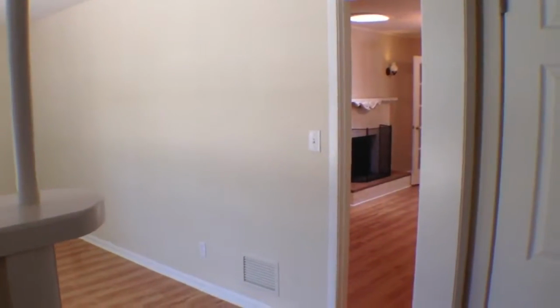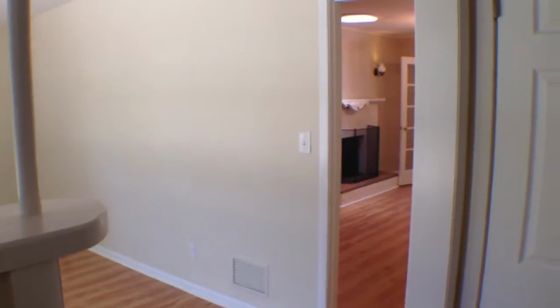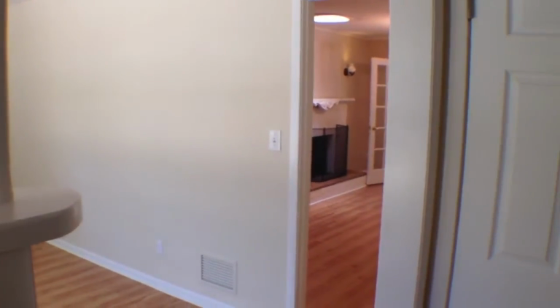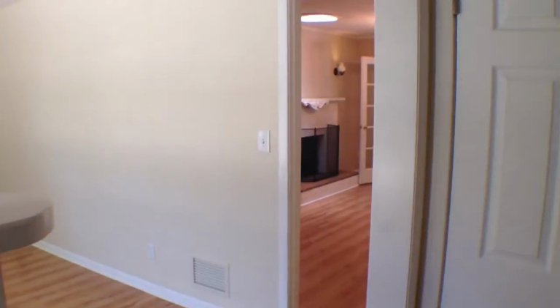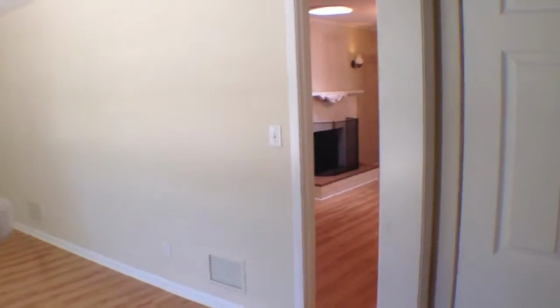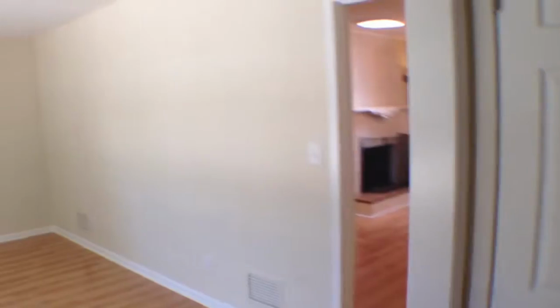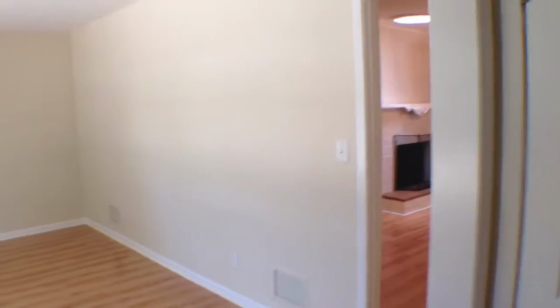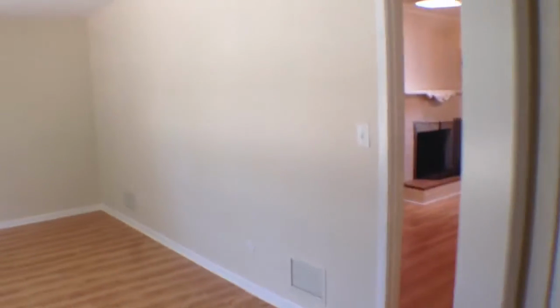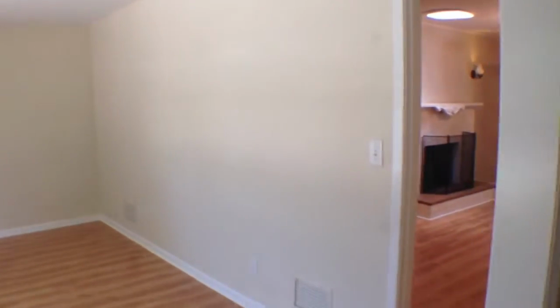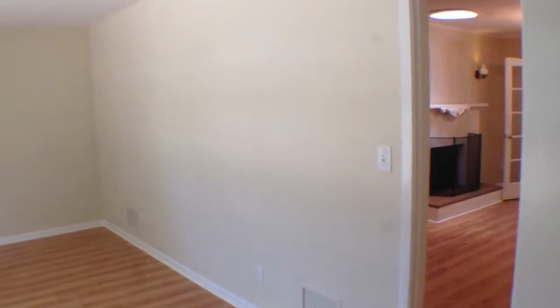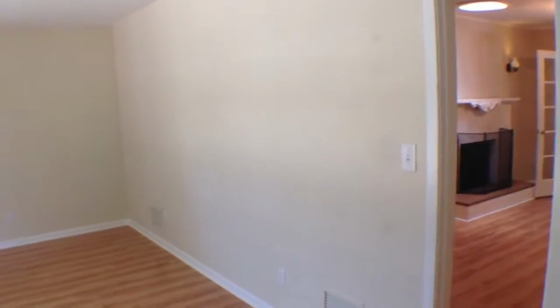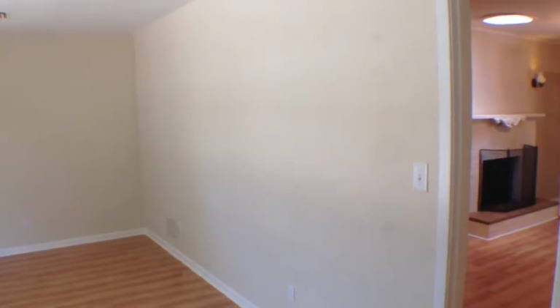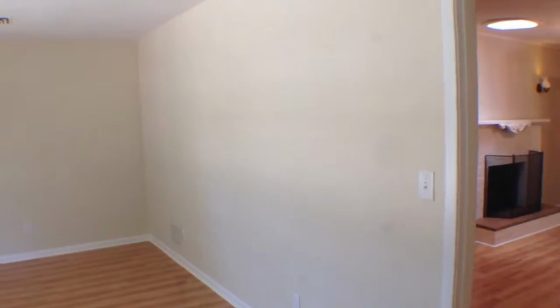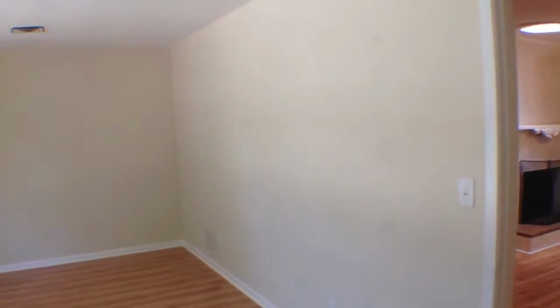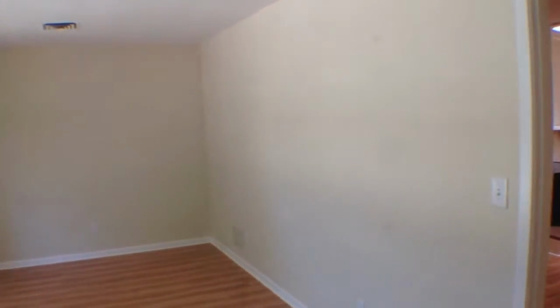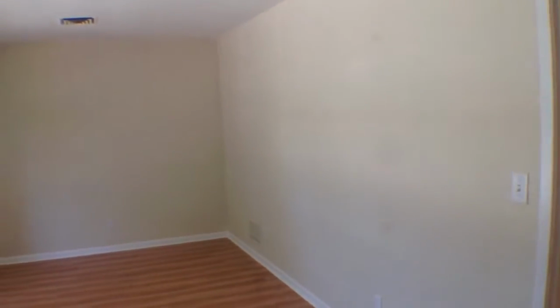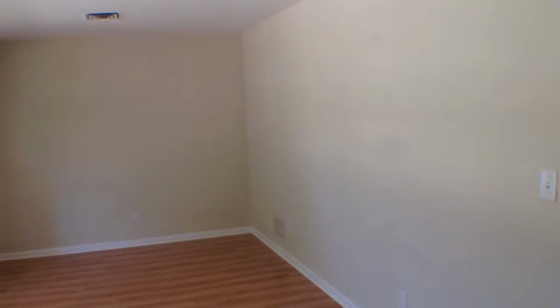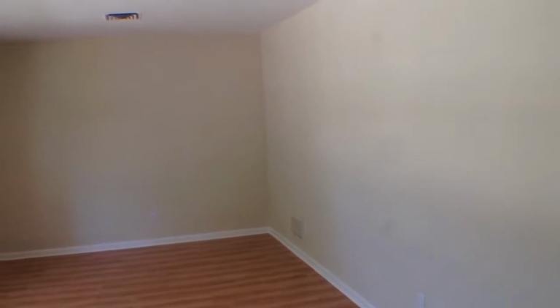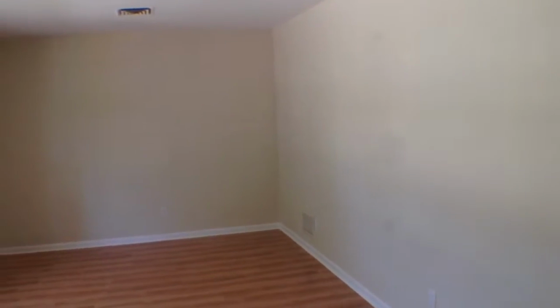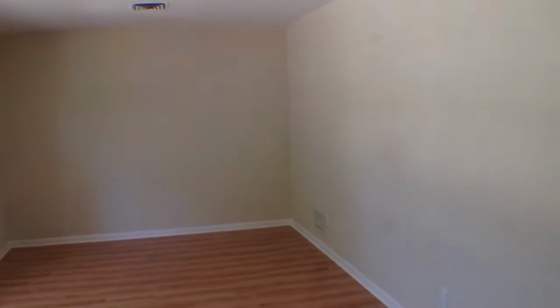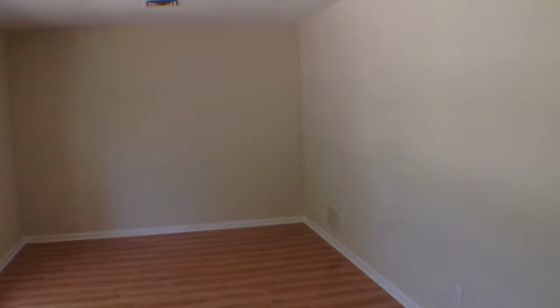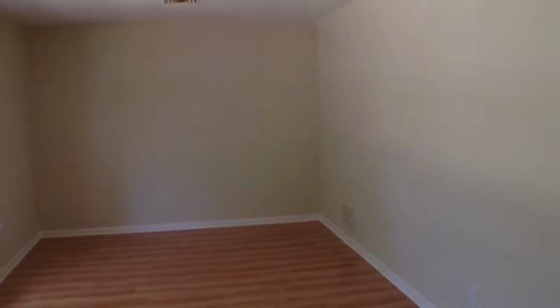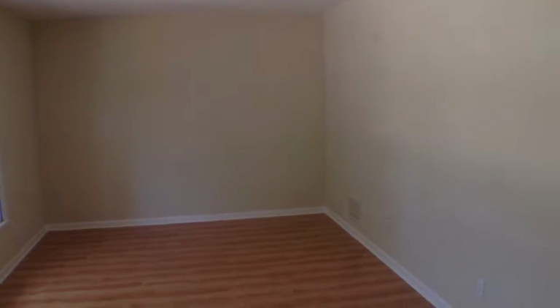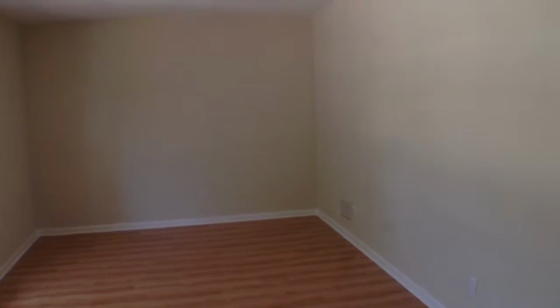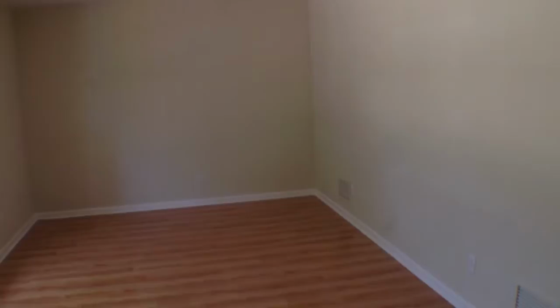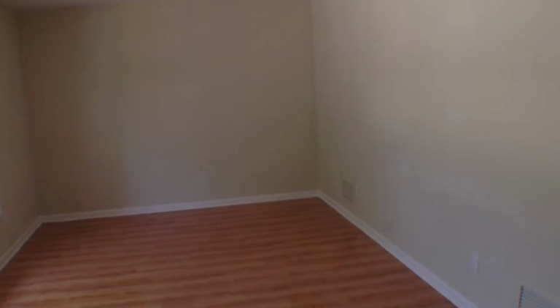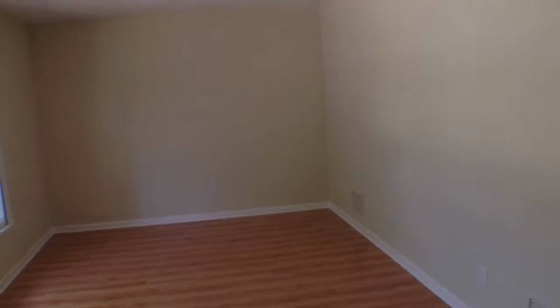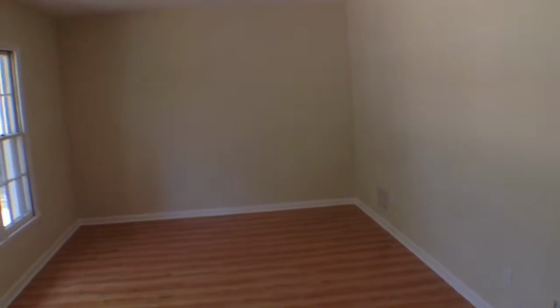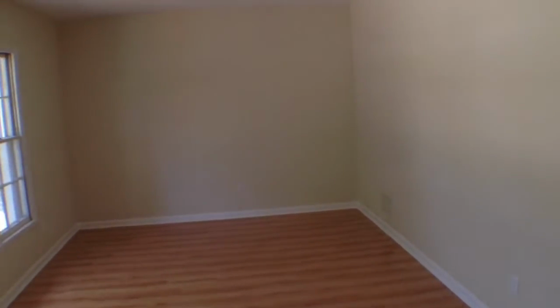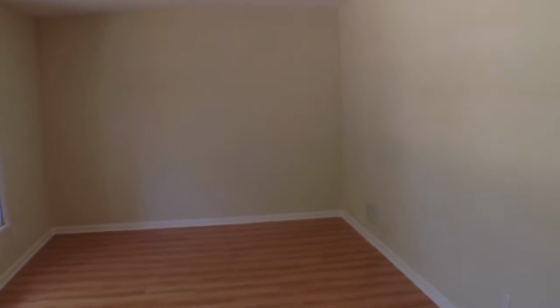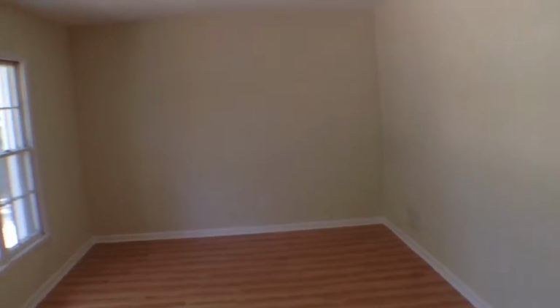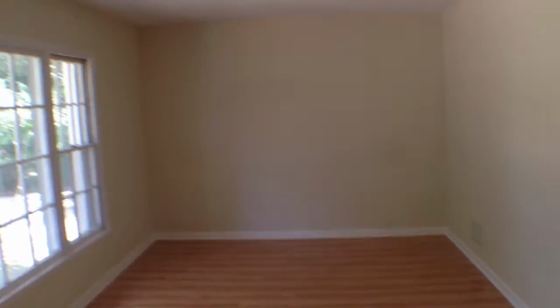Today we're walking in 215 Oviedo in Gulf Breeze proper. This is a four-bedroom, two-bath home — just an incredible house.